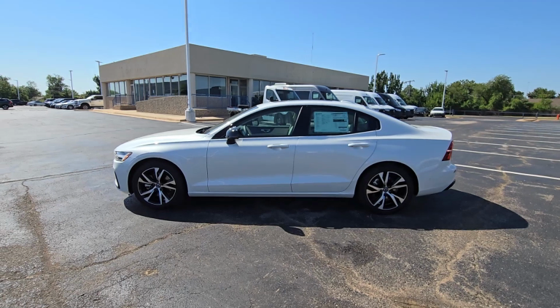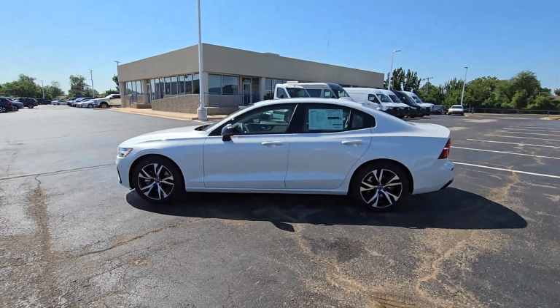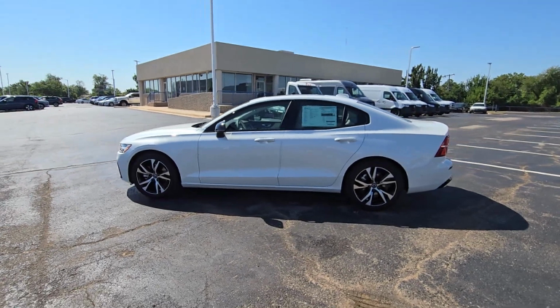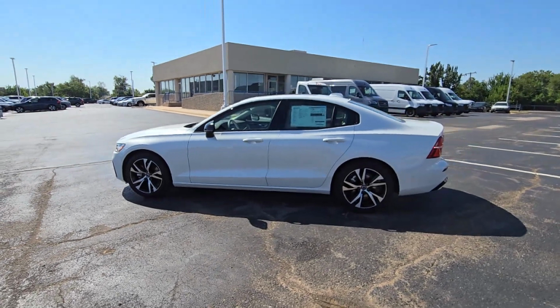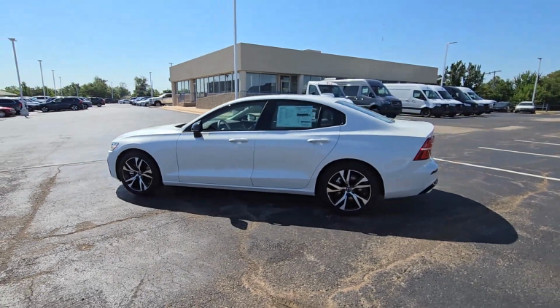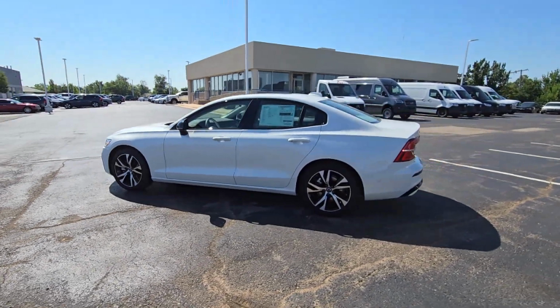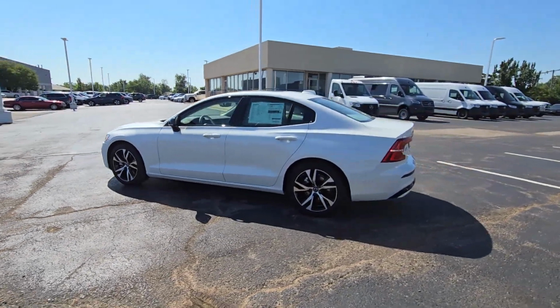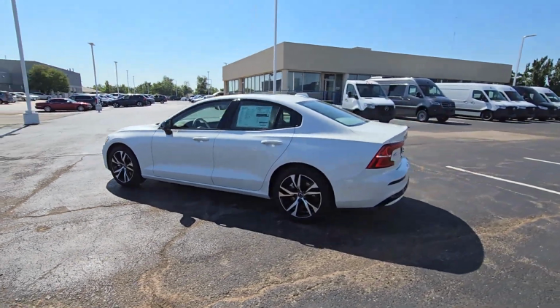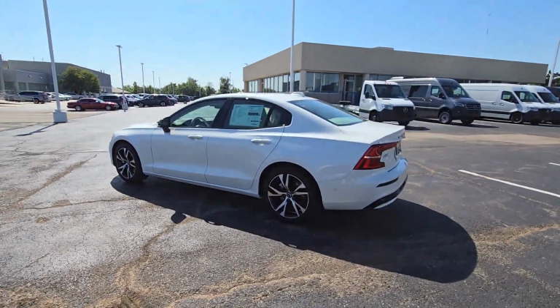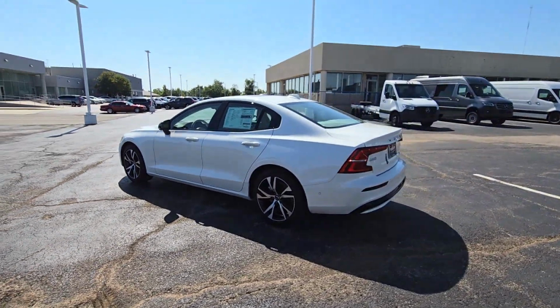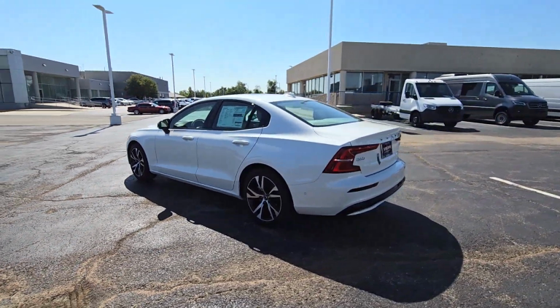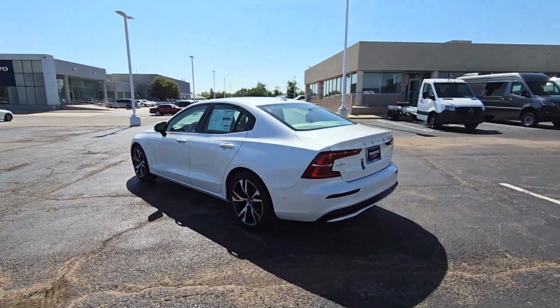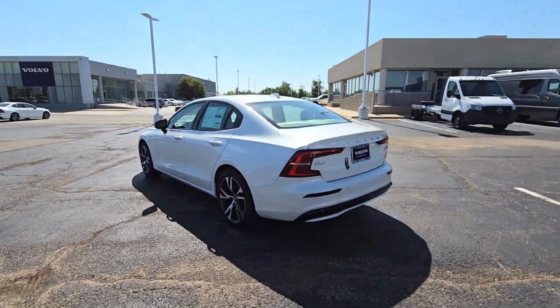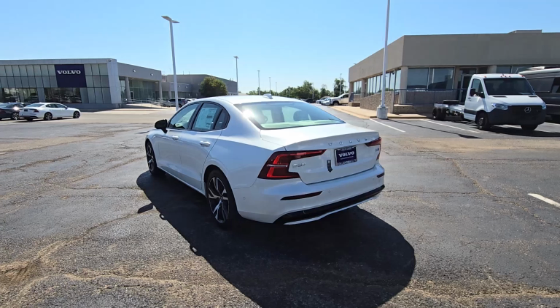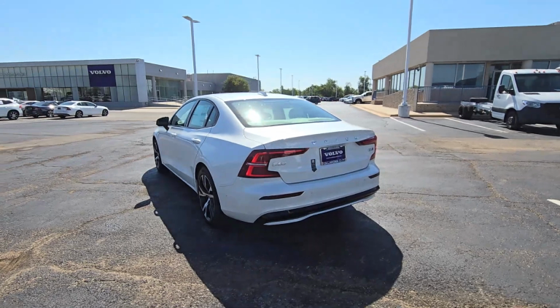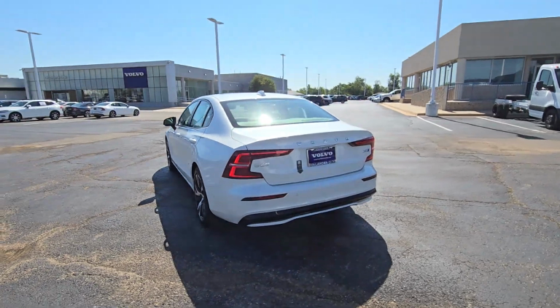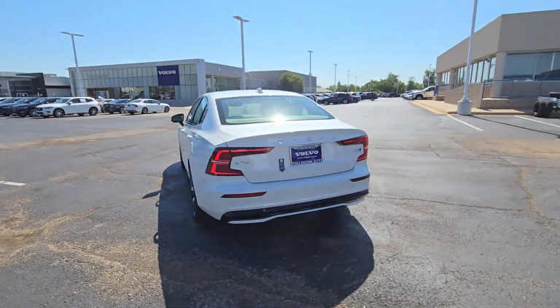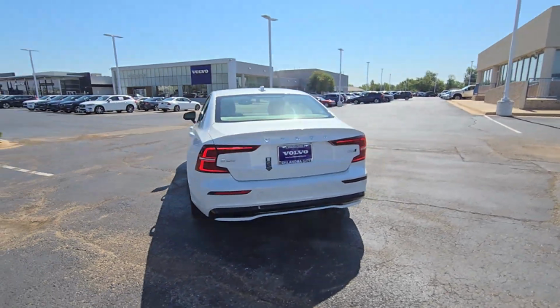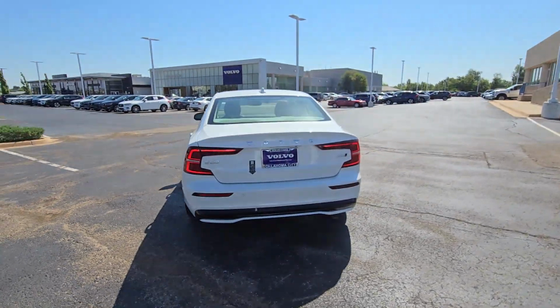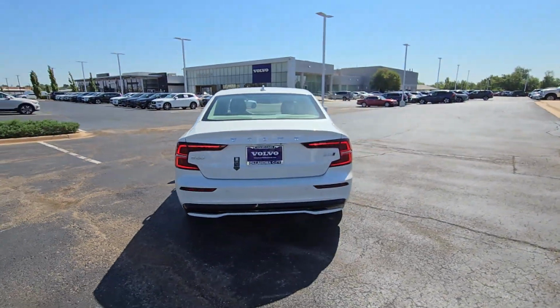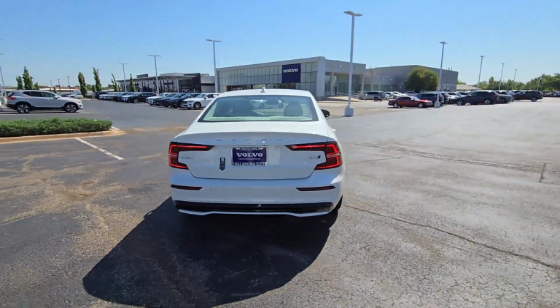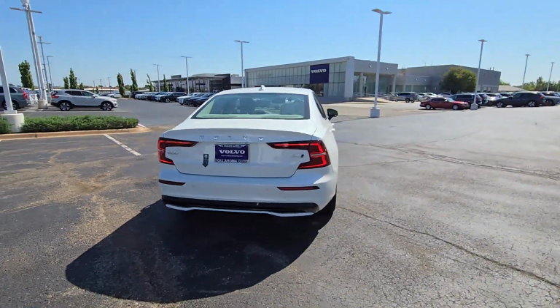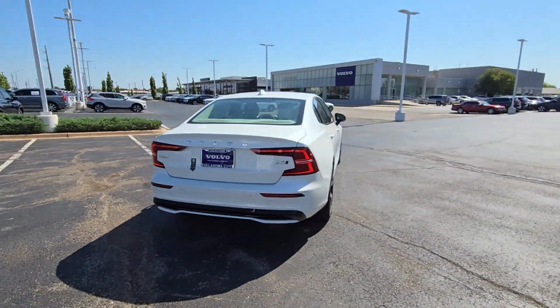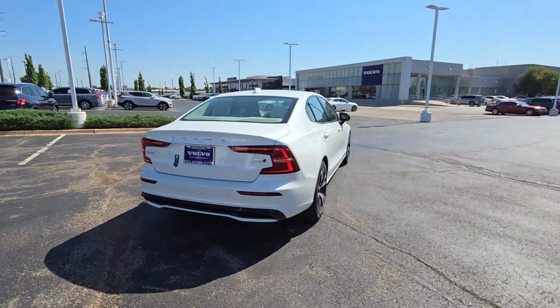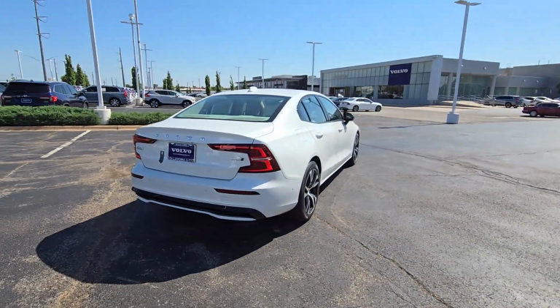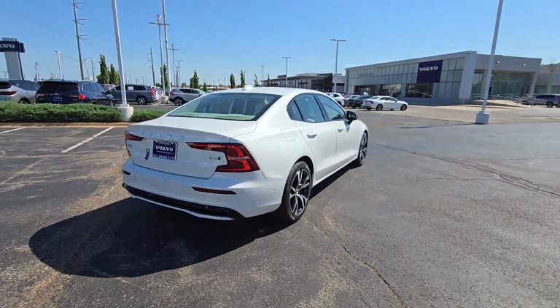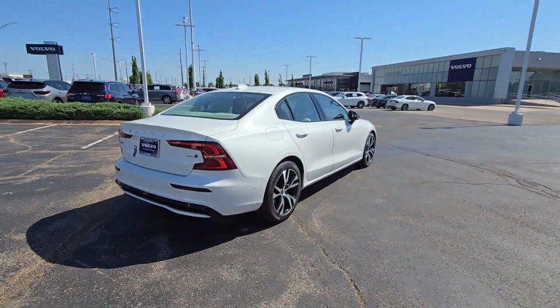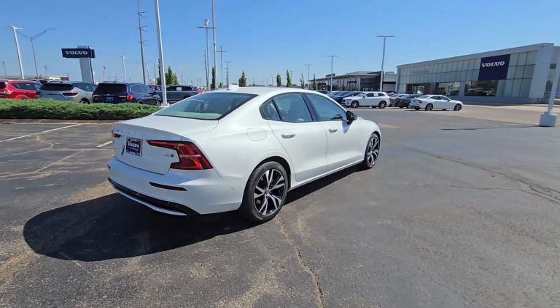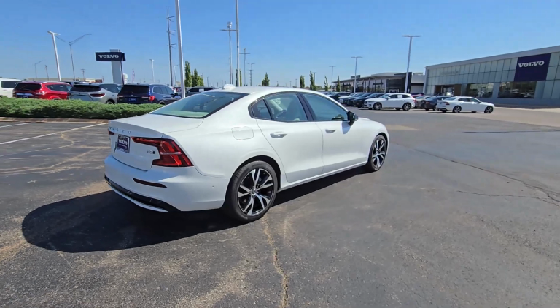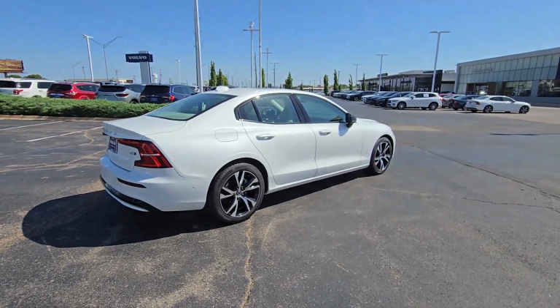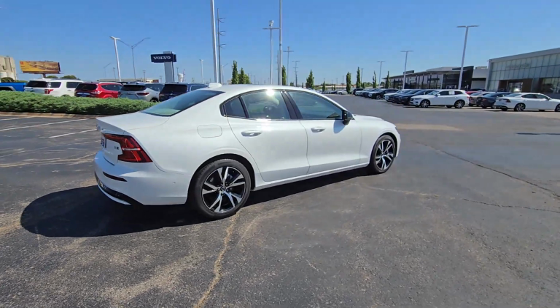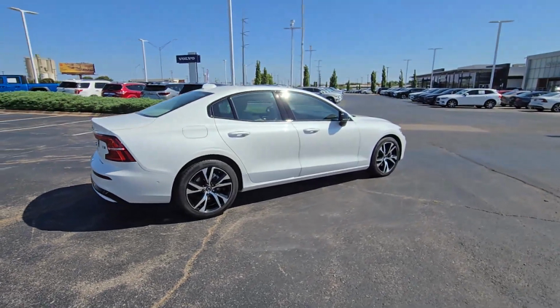Picture yourself in the 2024 Volvo S60. Here's a sleek and tasteful S60 that's designed with your safety and comfort in mind.